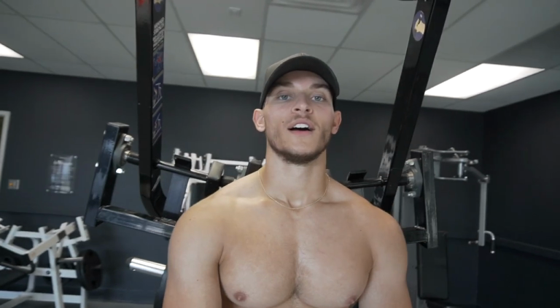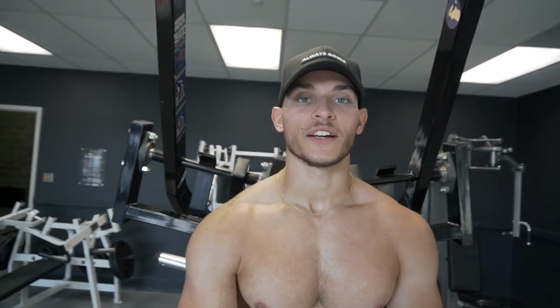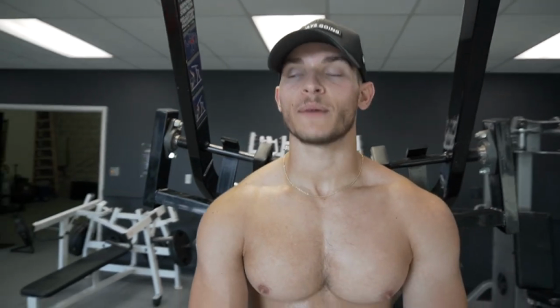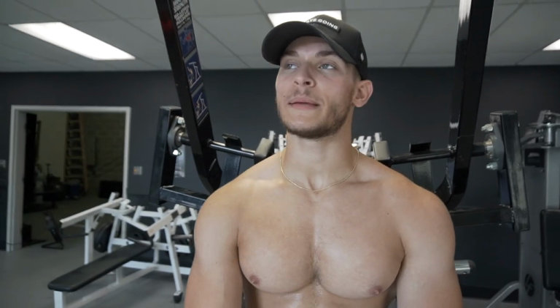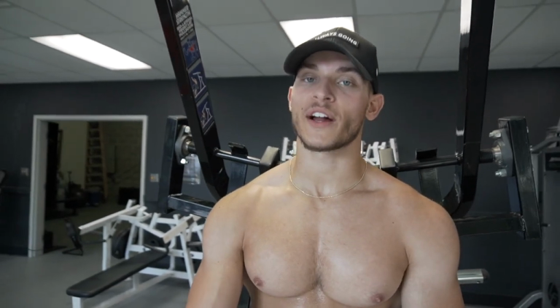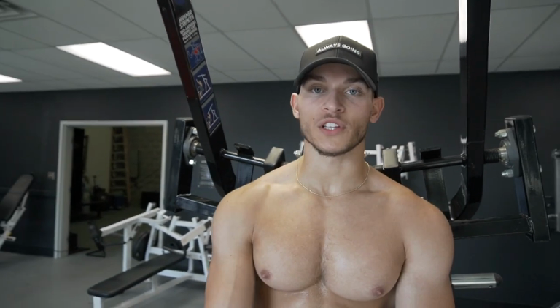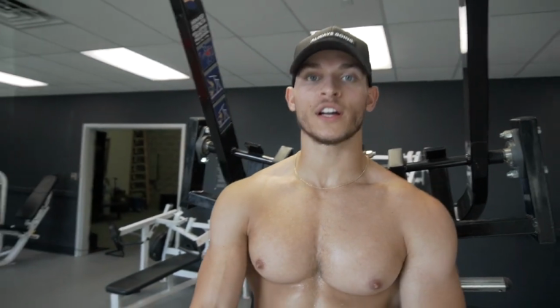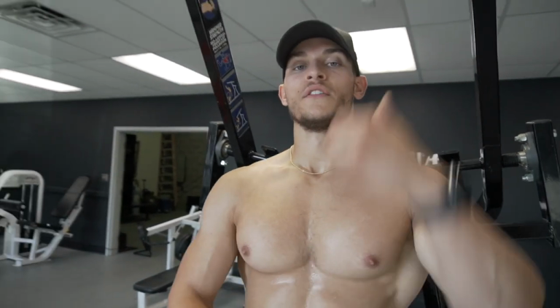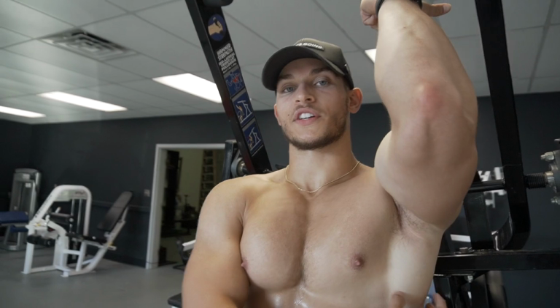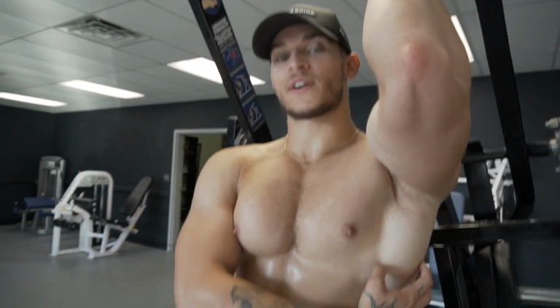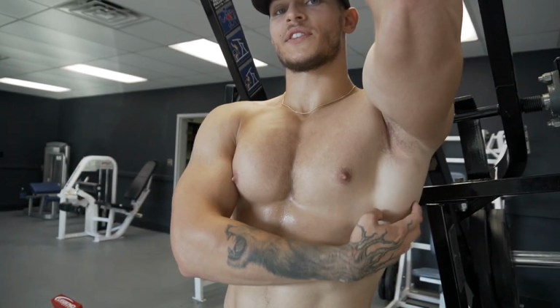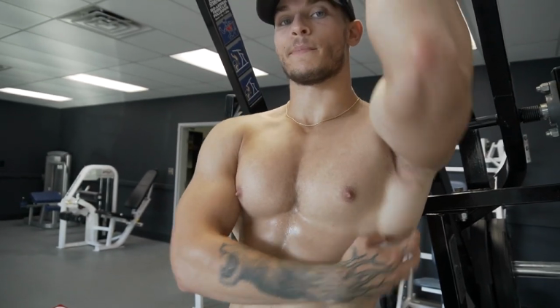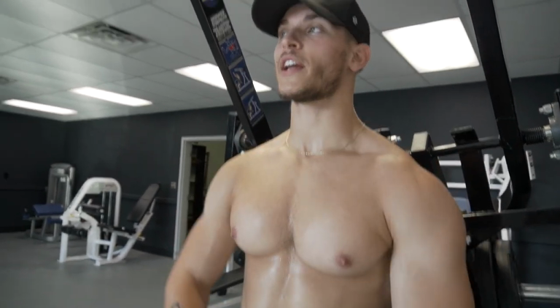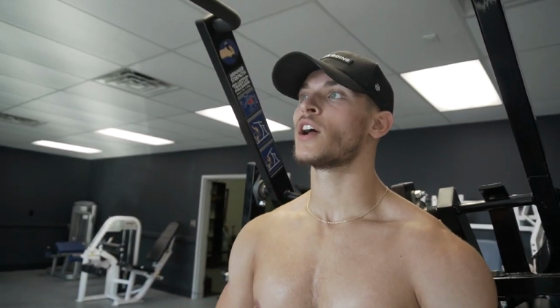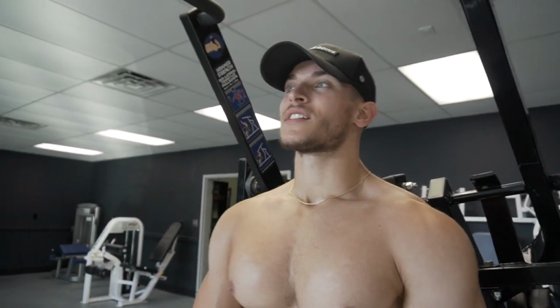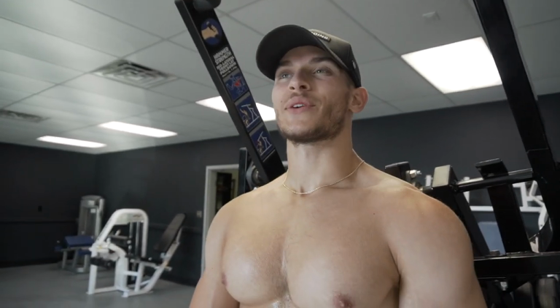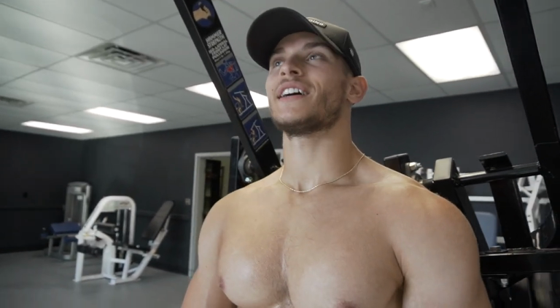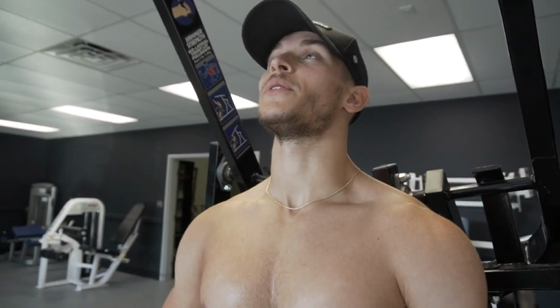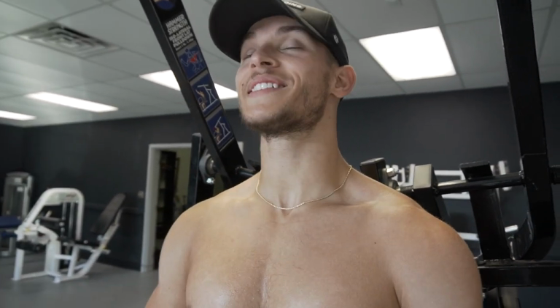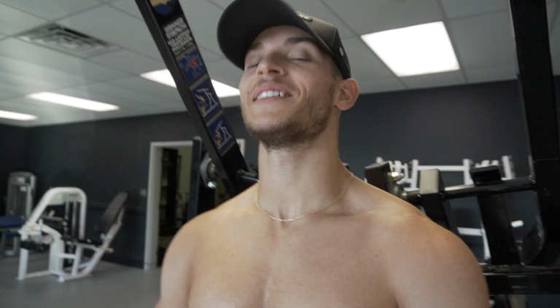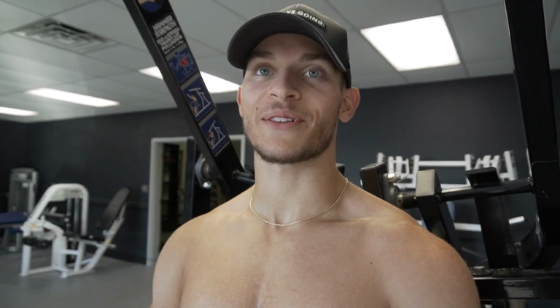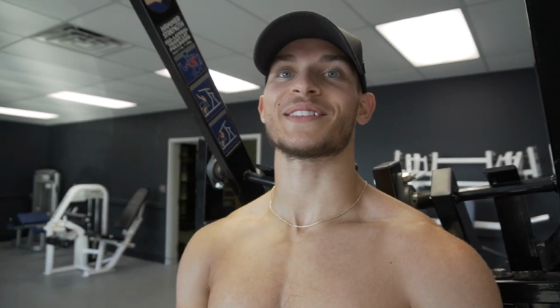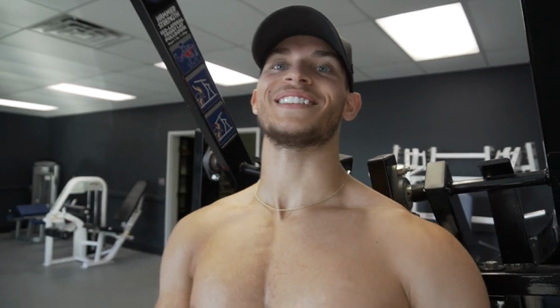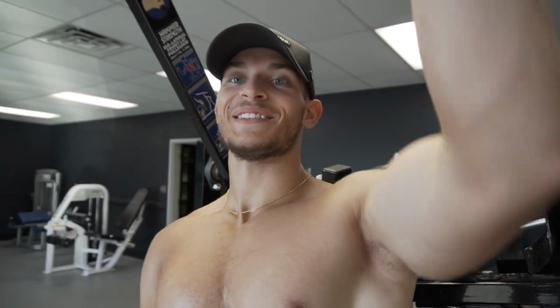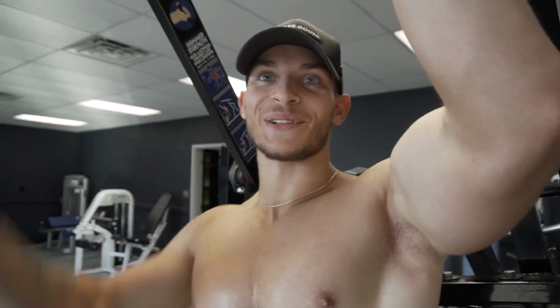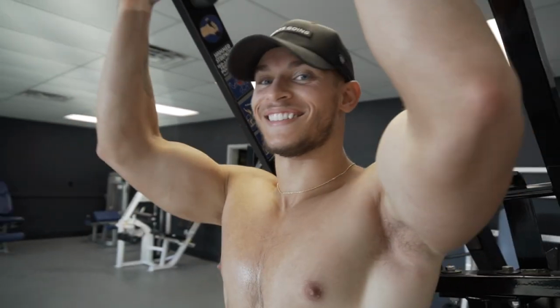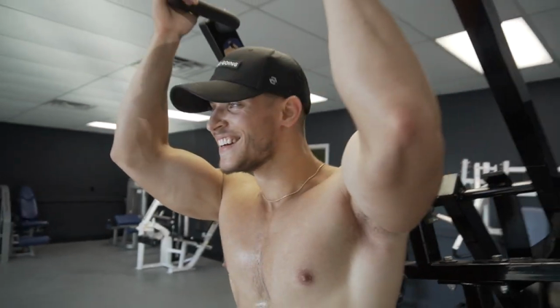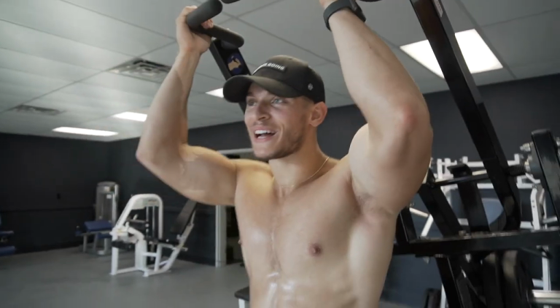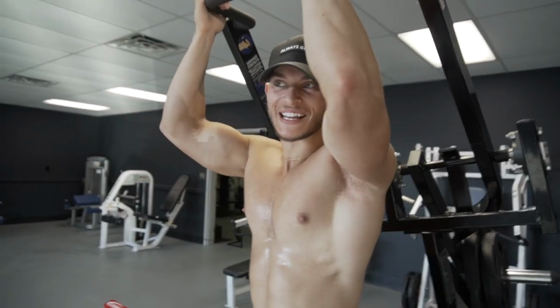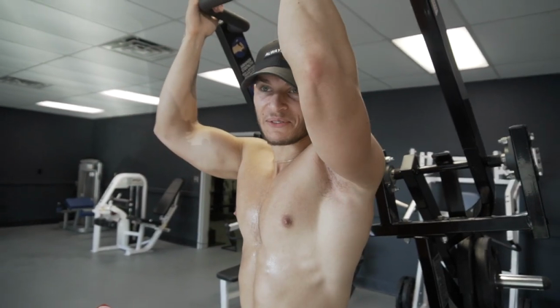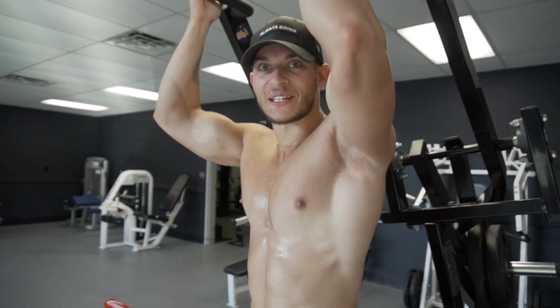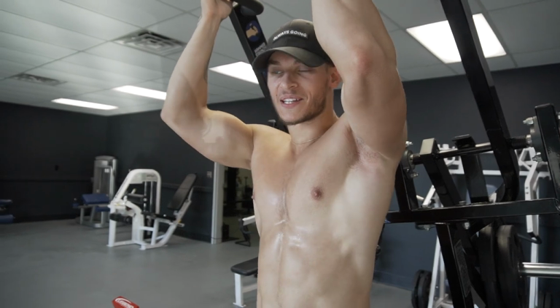Next one up, we're gonna keep the pulldowns moving along — focus on a deep stretch in this little meat right here. Three sets, 10 reps on these, on each side.